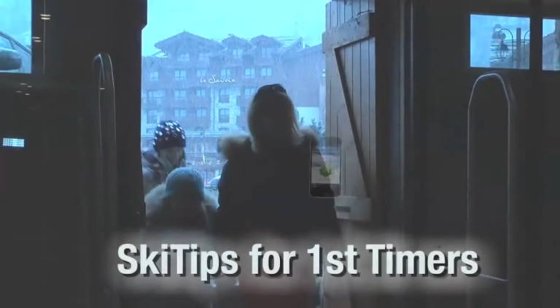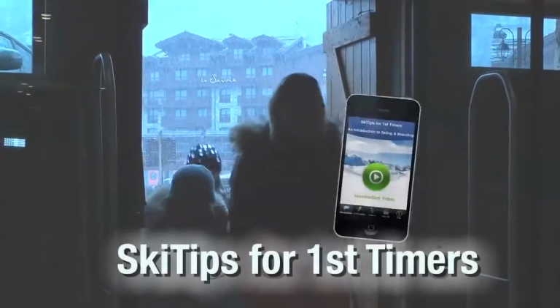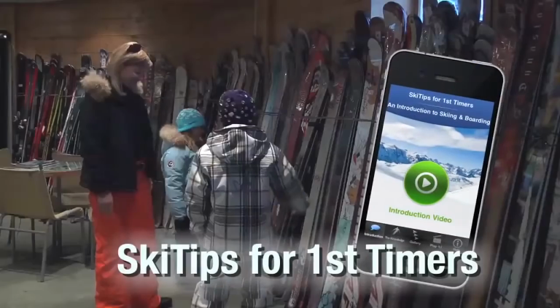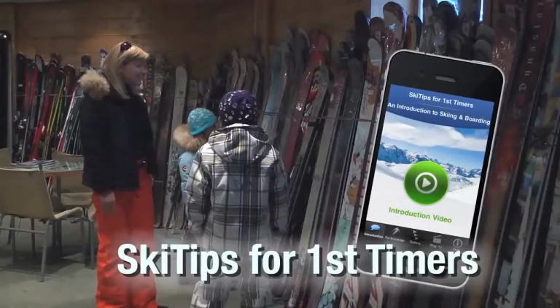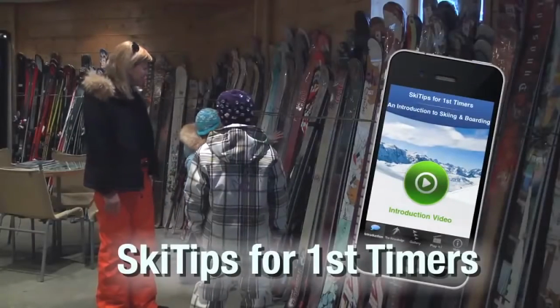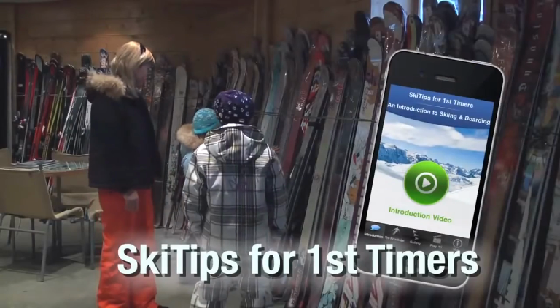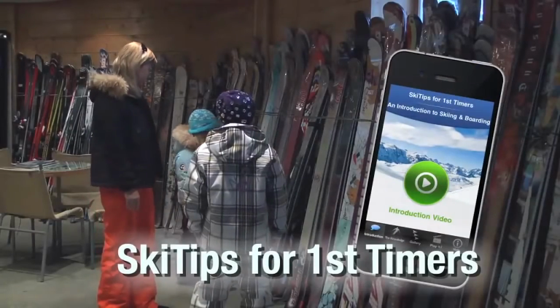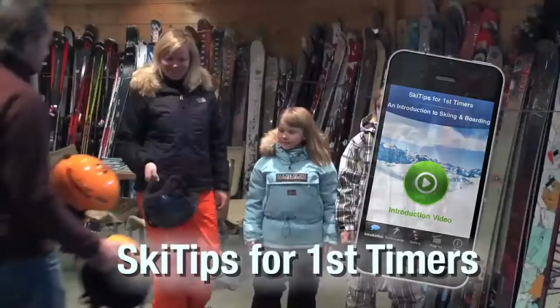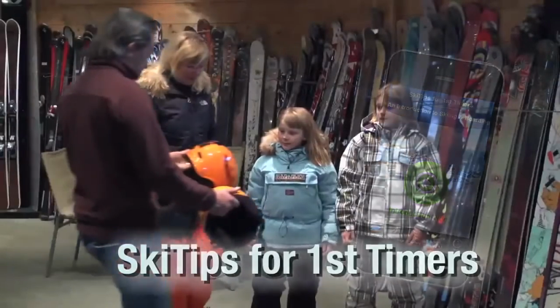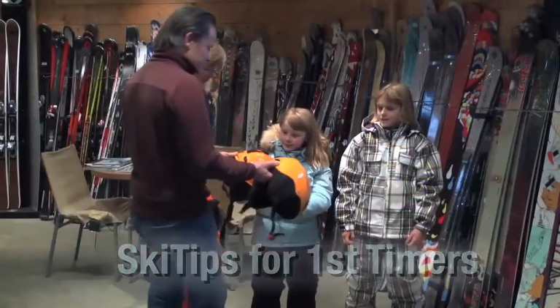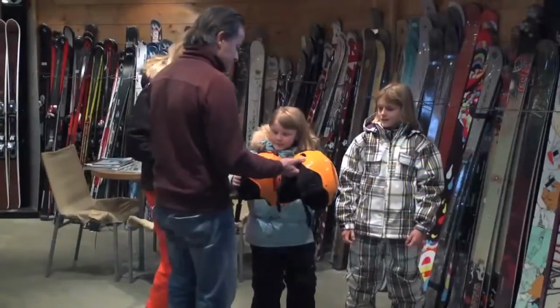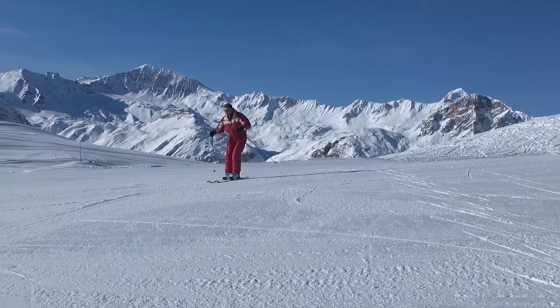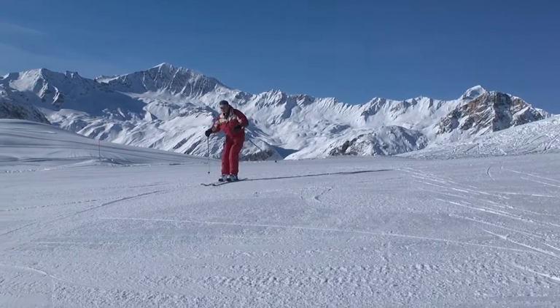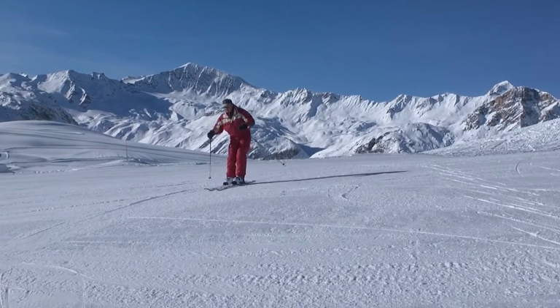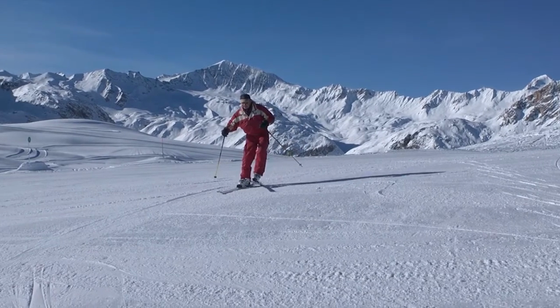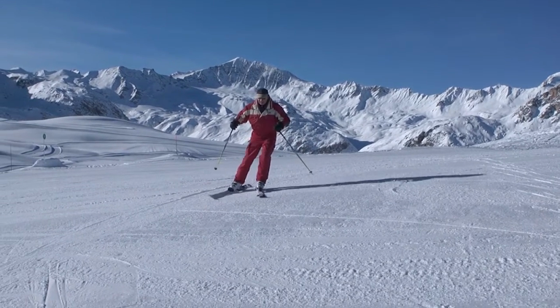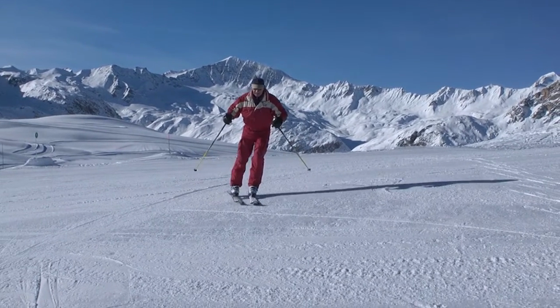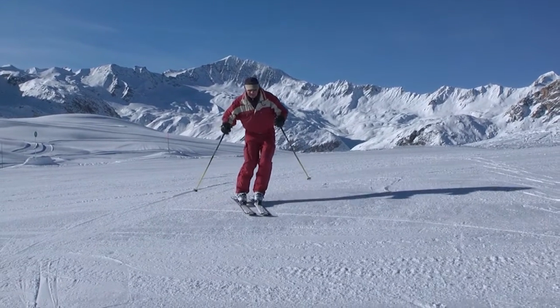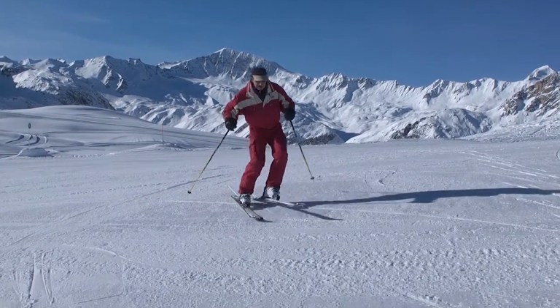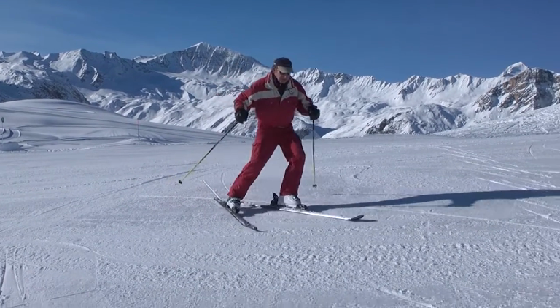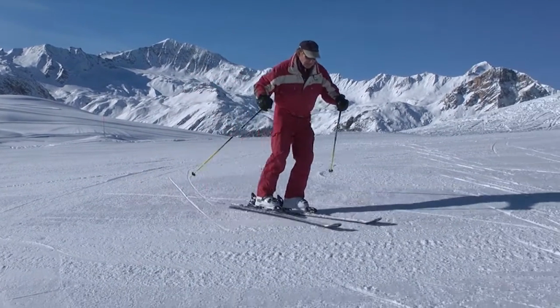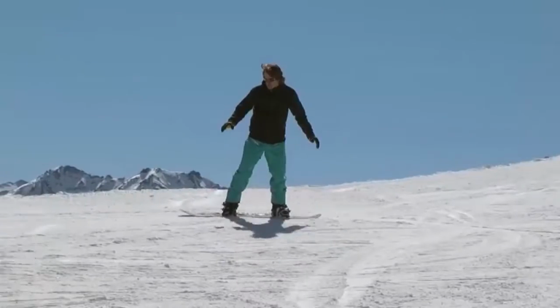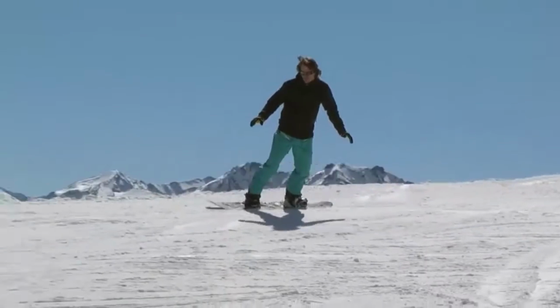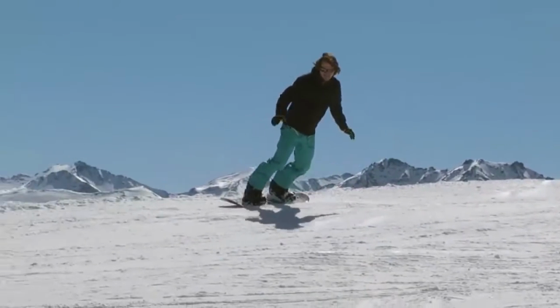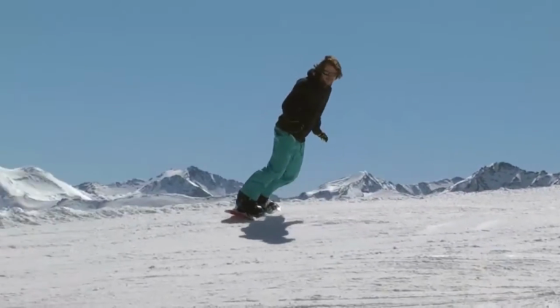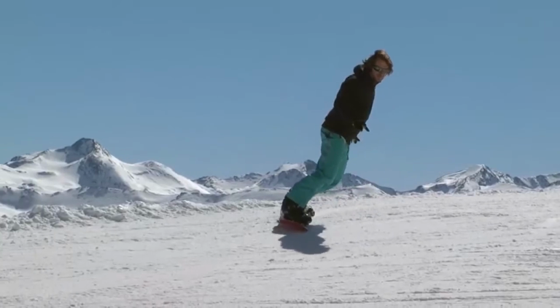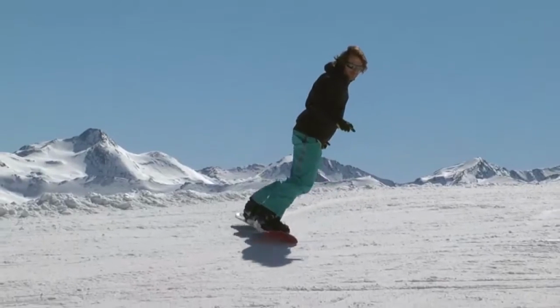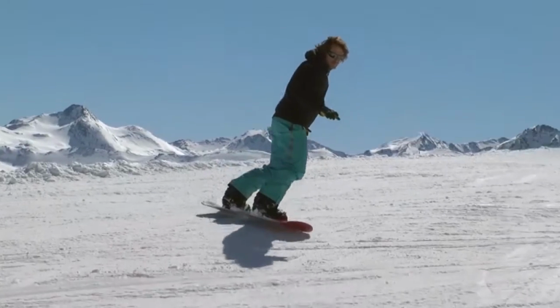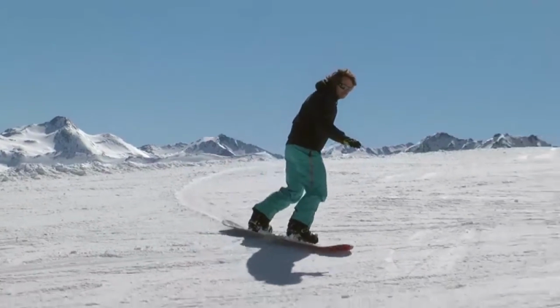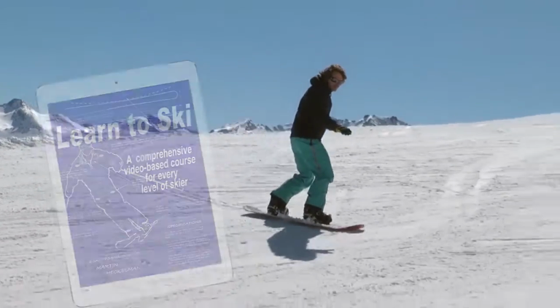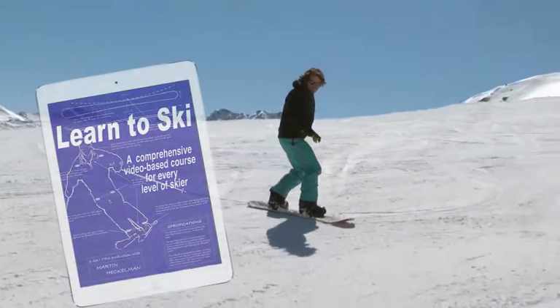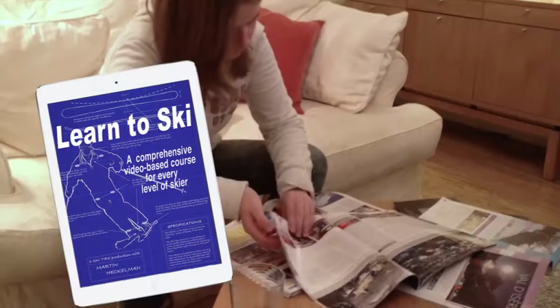The video tutorials presented in this section of our site all form part of the Ski Tips for First Timers app by renowned ski instructor and author Martin Heckelmann and Olympic medalist snowboarder Mathieu Bozzetto. They also derive from Martin's e-book Learn to Ski.